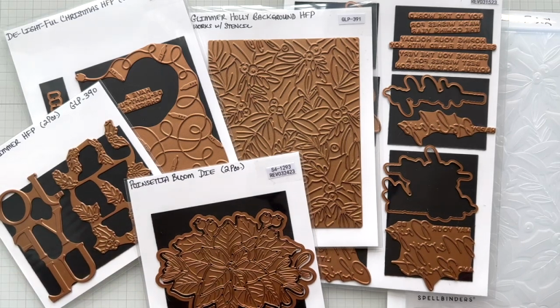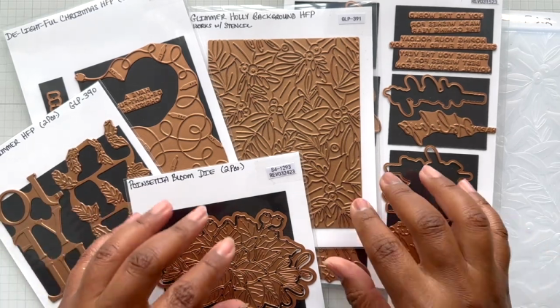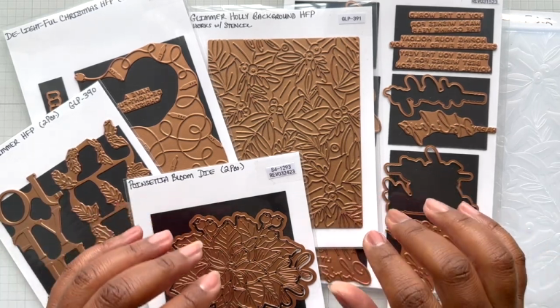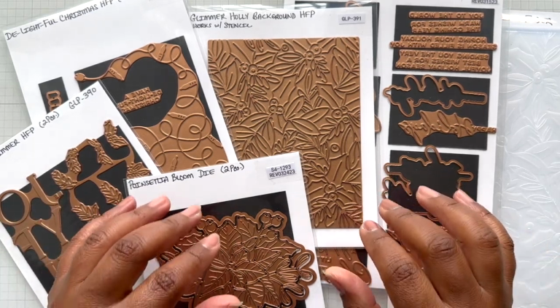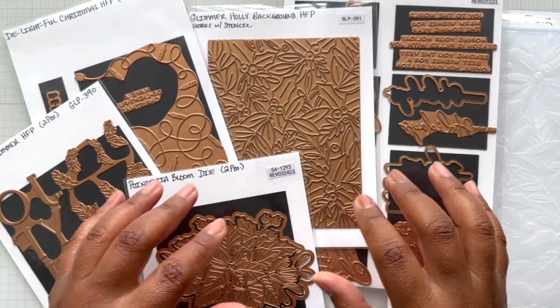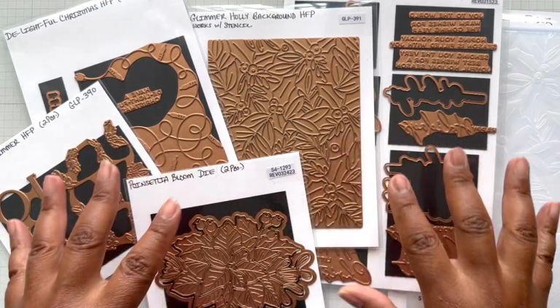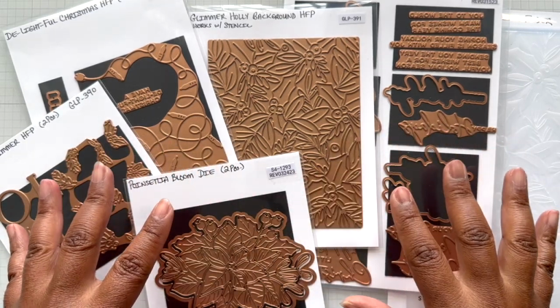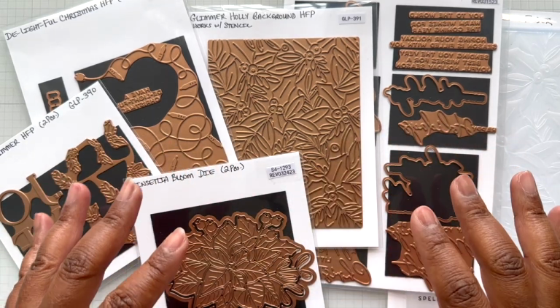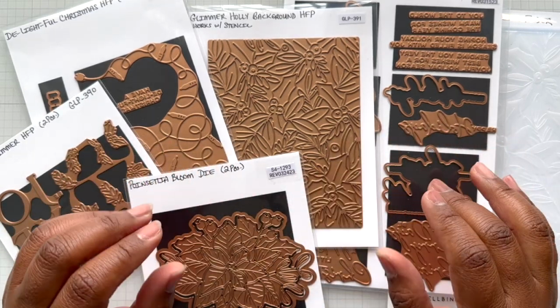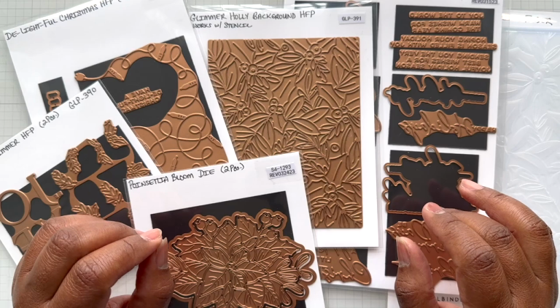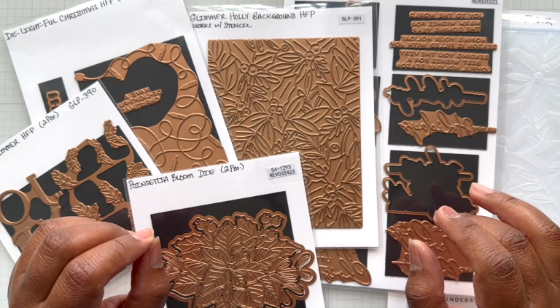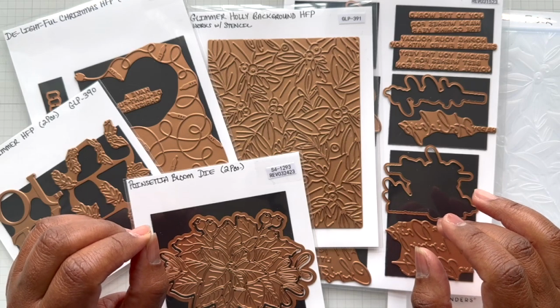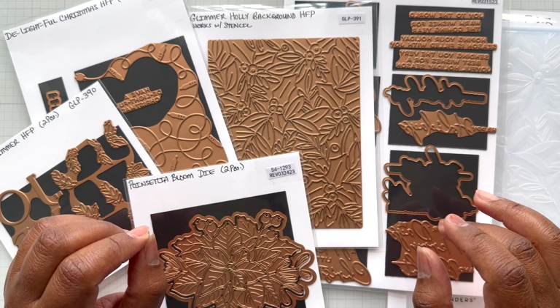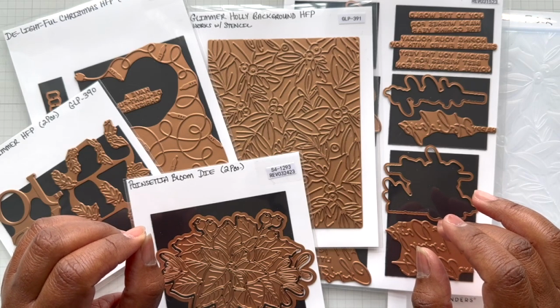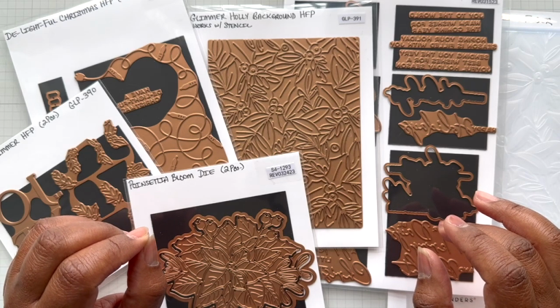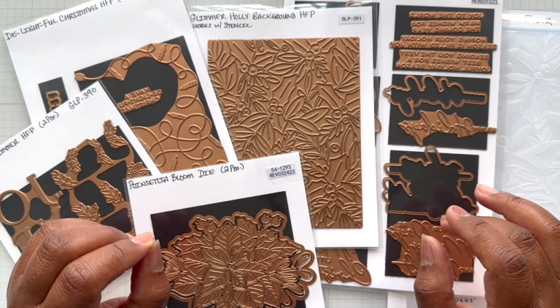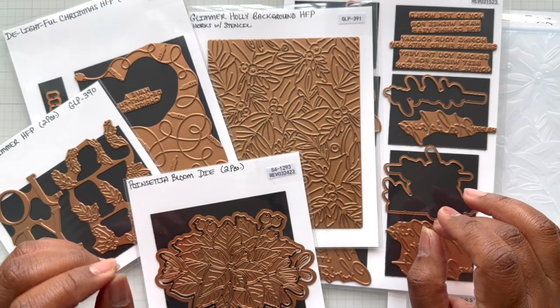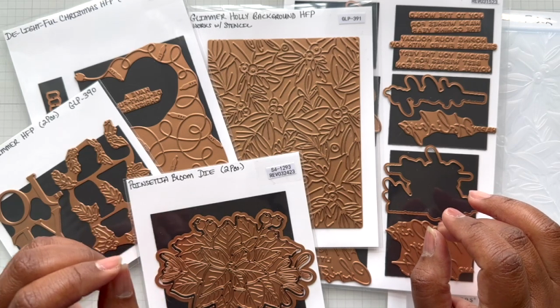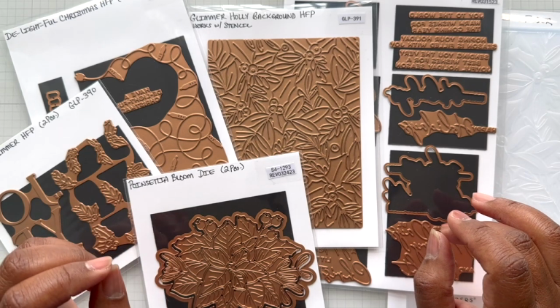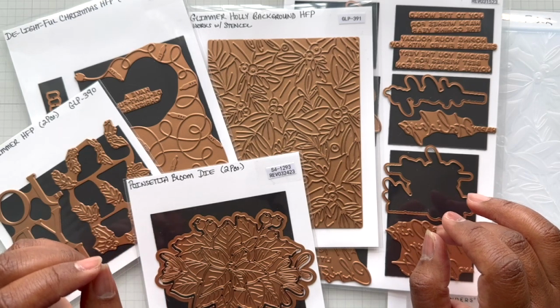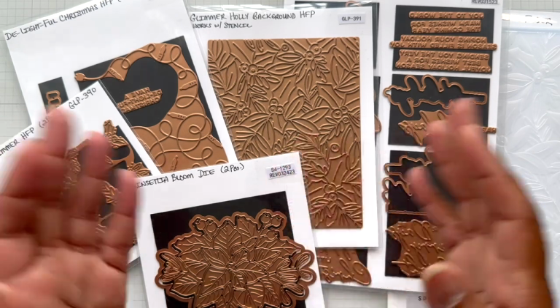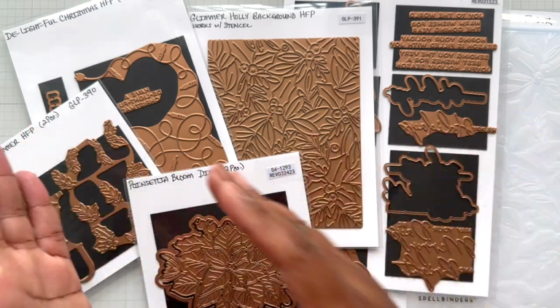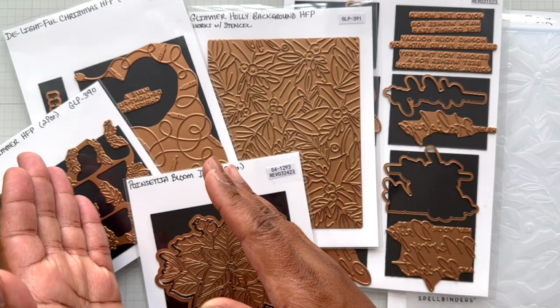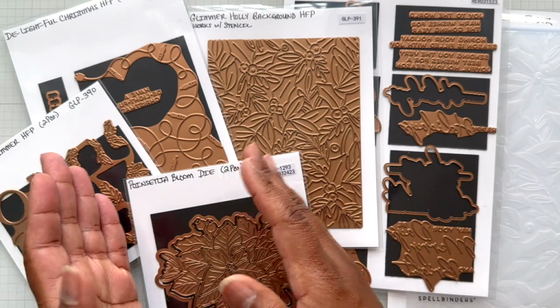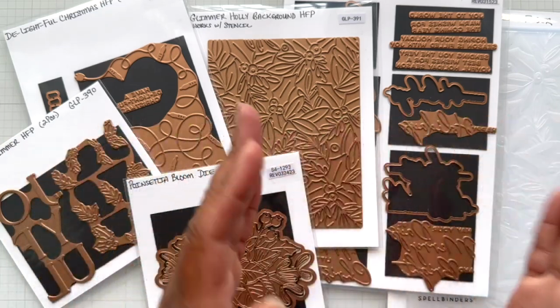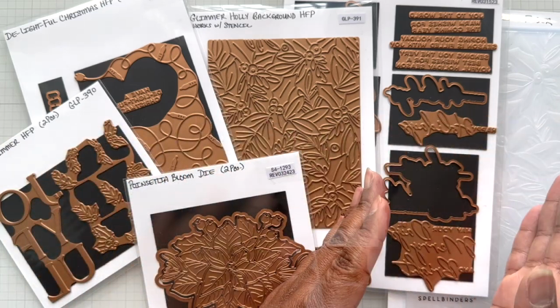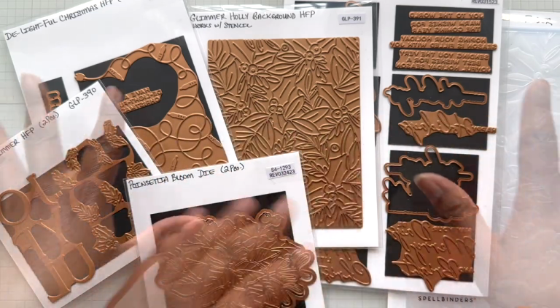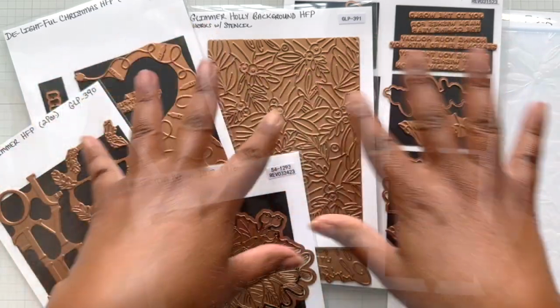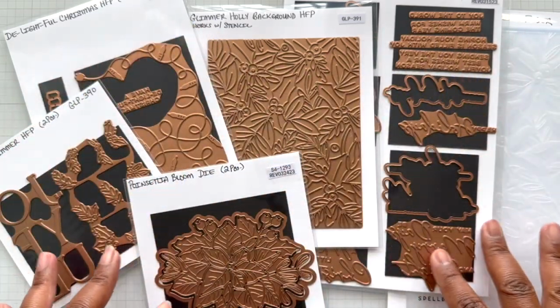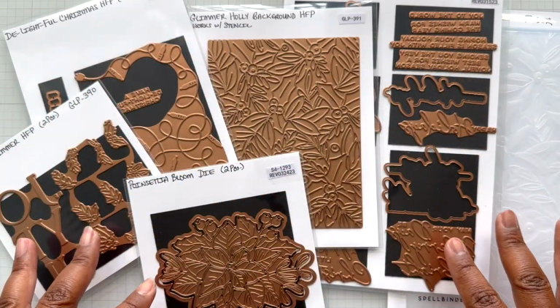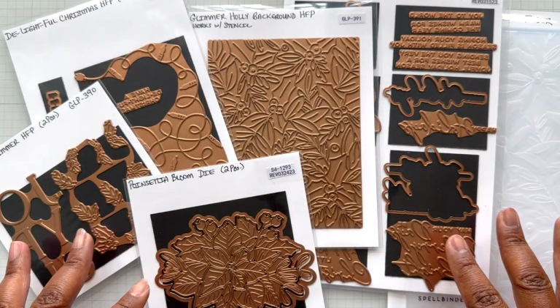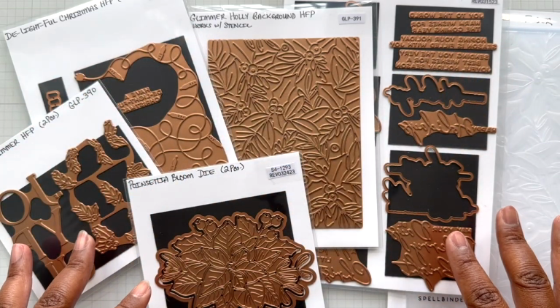The more I played with this collection, the more I was like, this is a glamorous collection. I go between Glimmer Glammer or Glimmer Glam. It's all Glimmer Glam goodness right here.